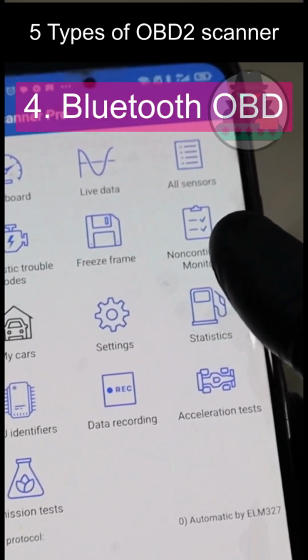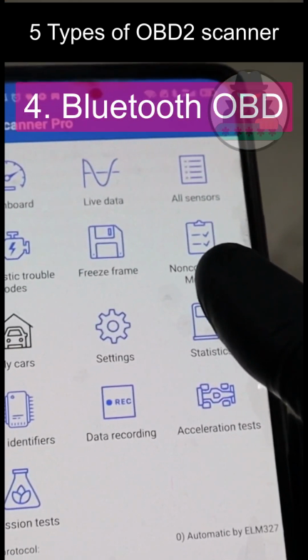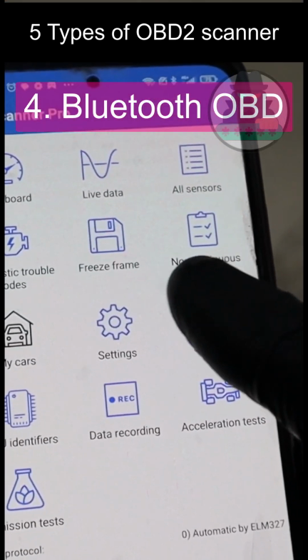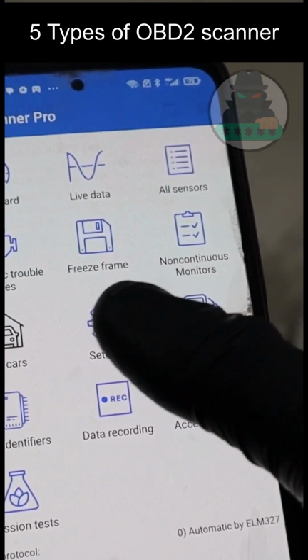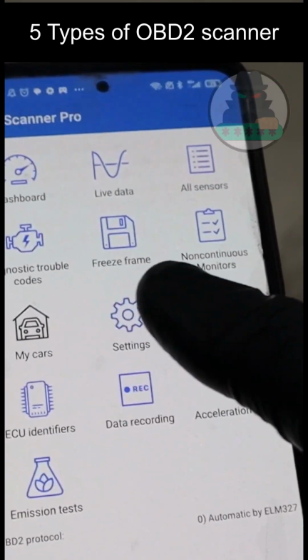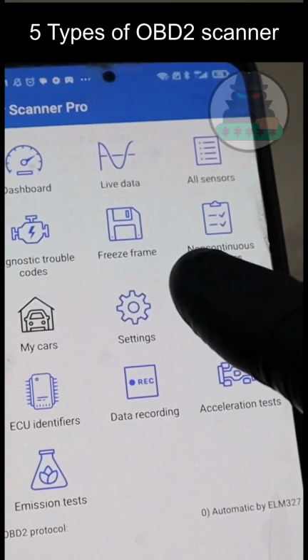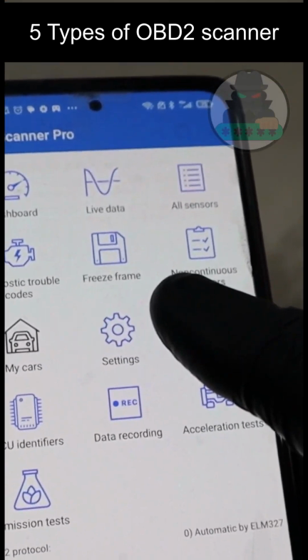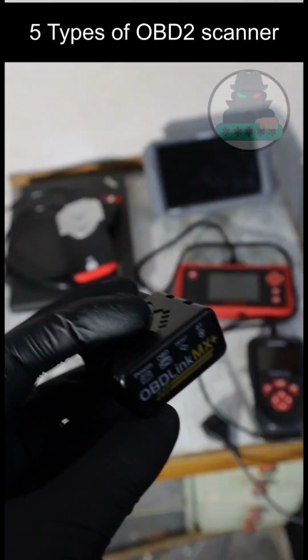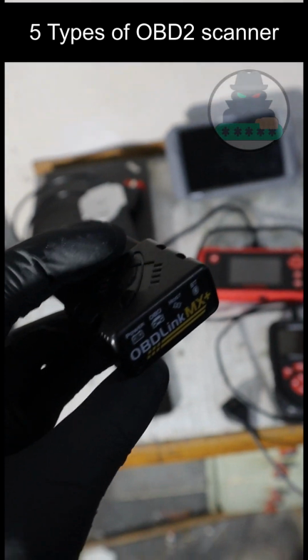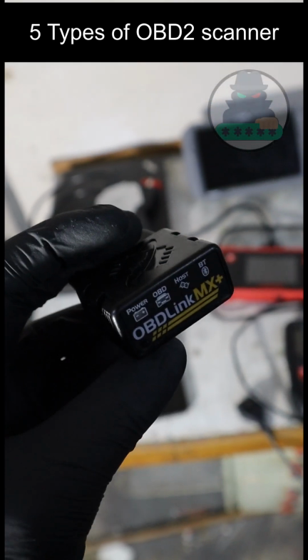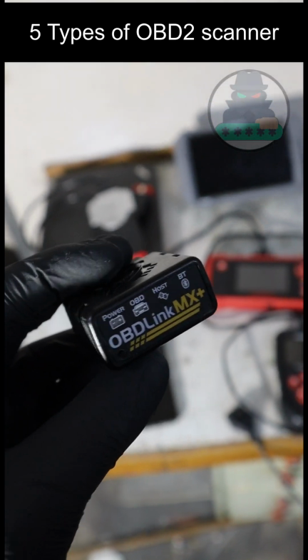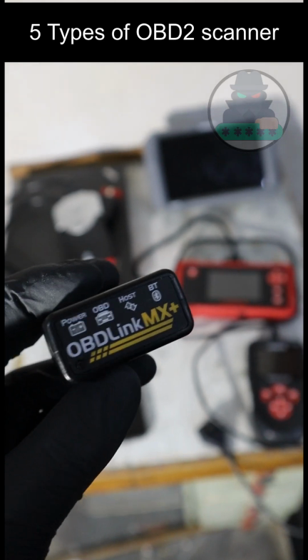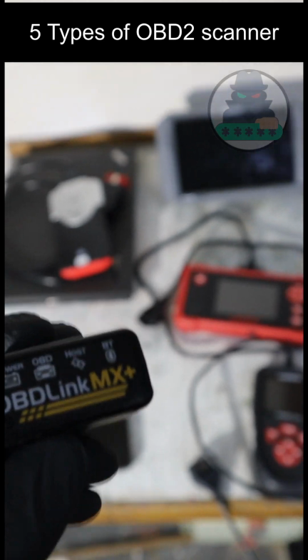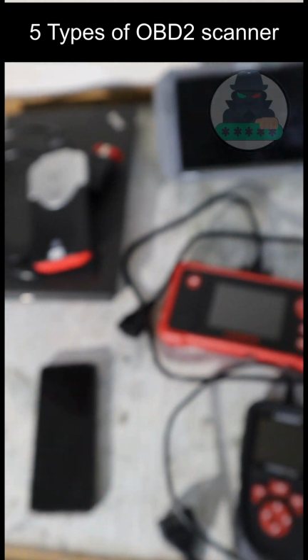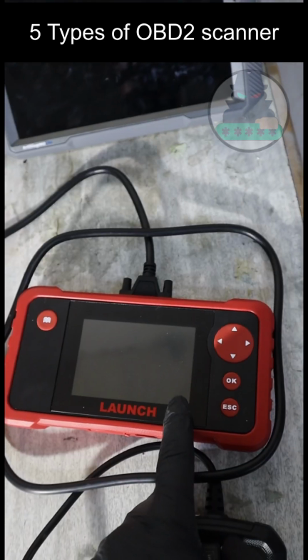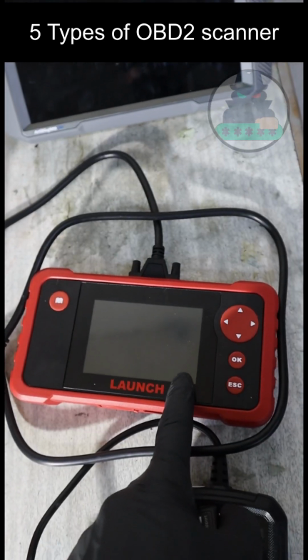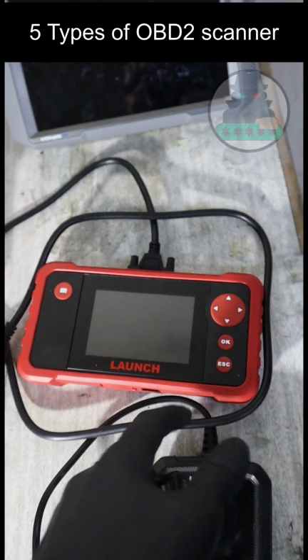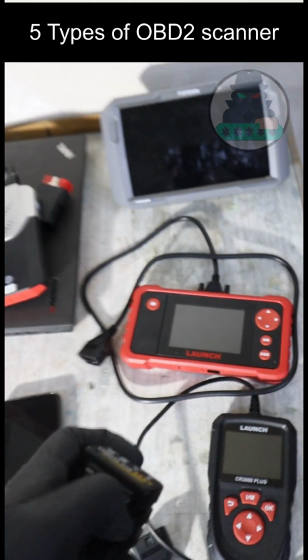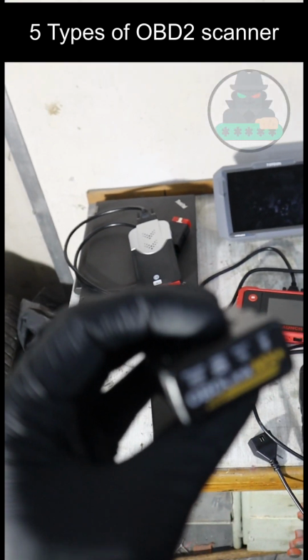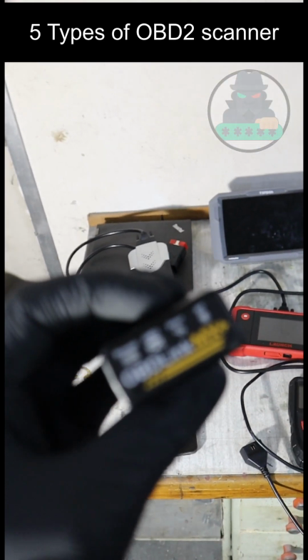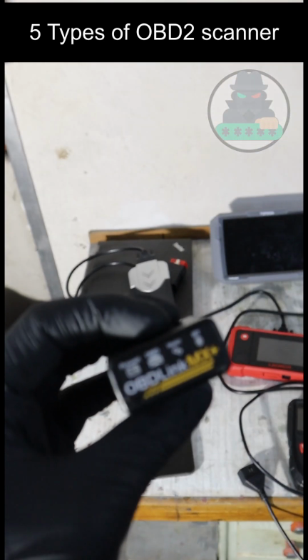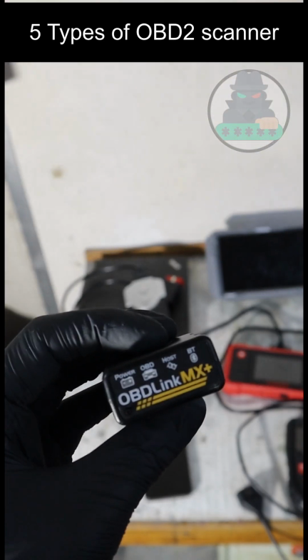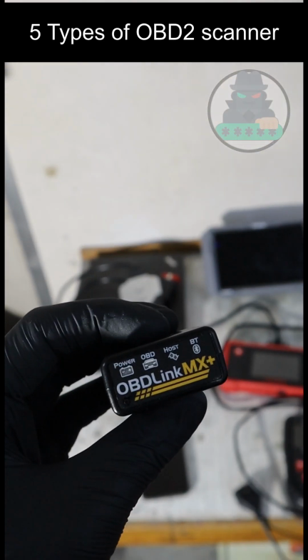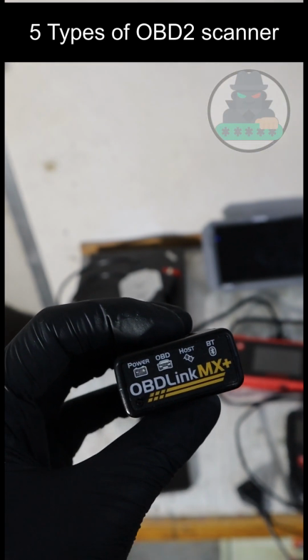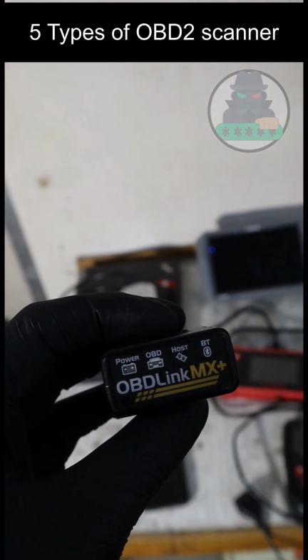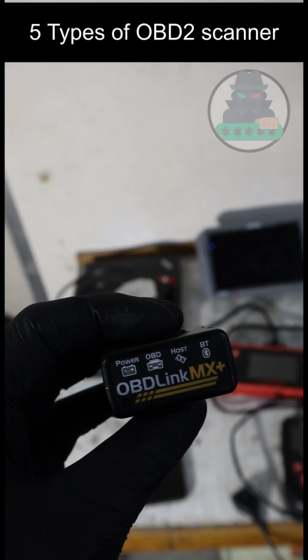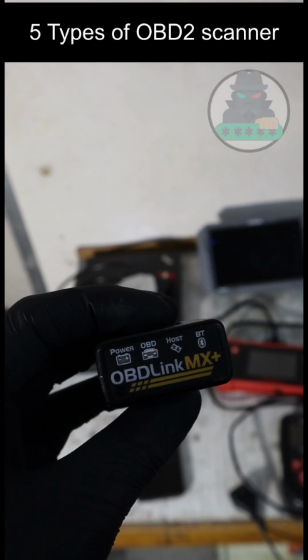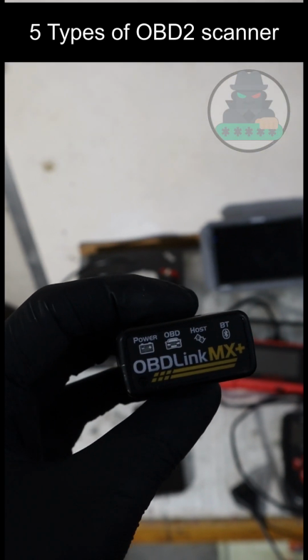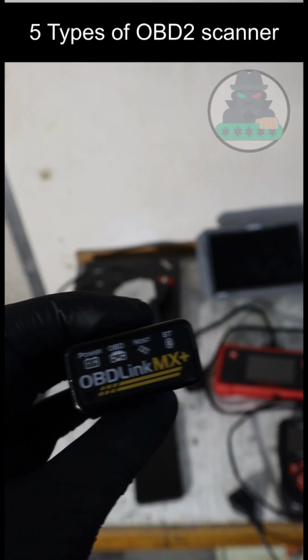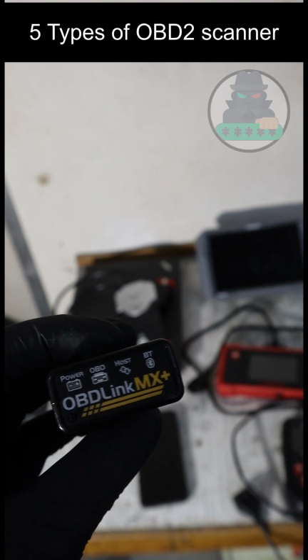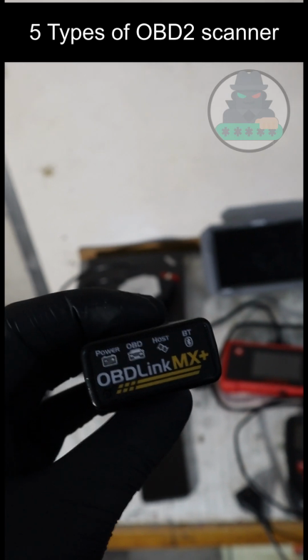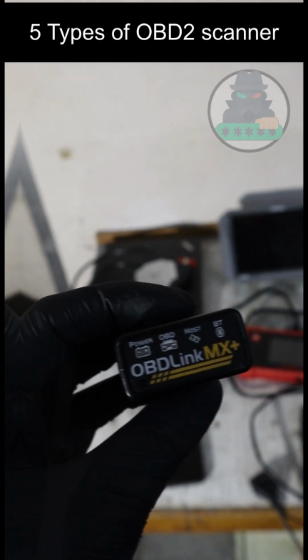If you buy an adapter that will work on all brands, you are getting the functionality level of an all-system scanner. You will be able to go to multiple modules, read live data, and clear the check engine light.